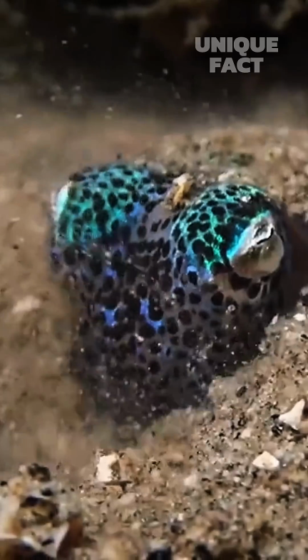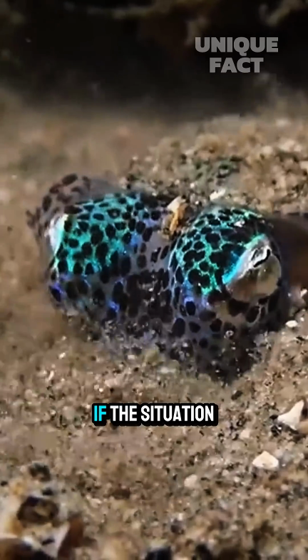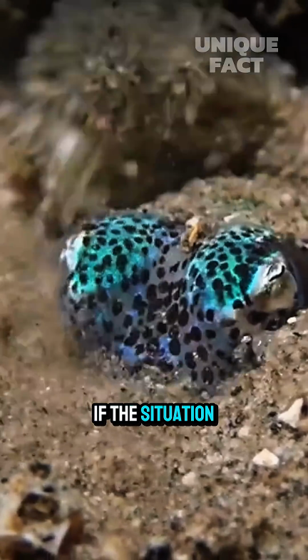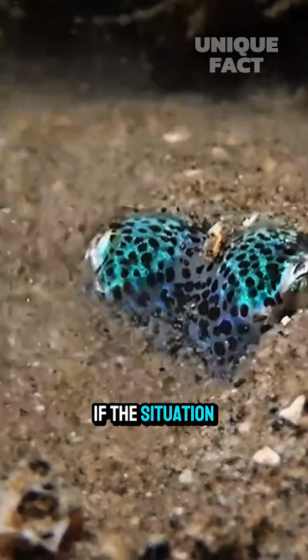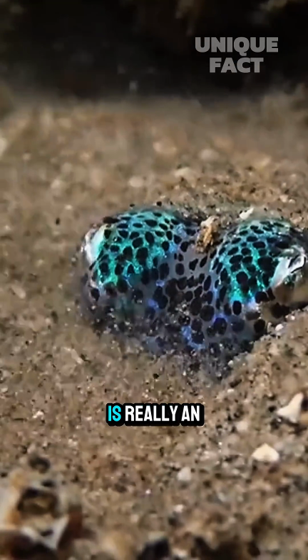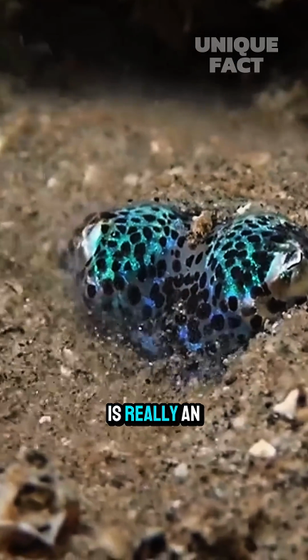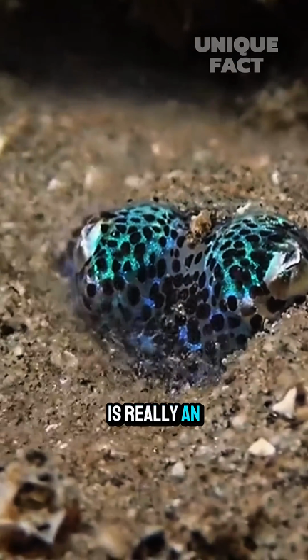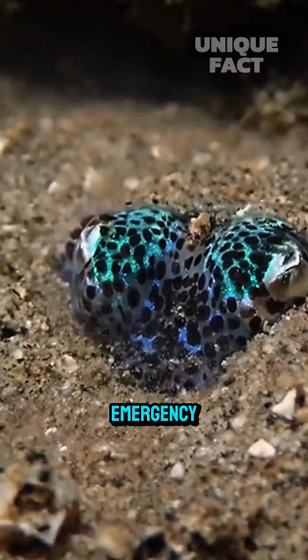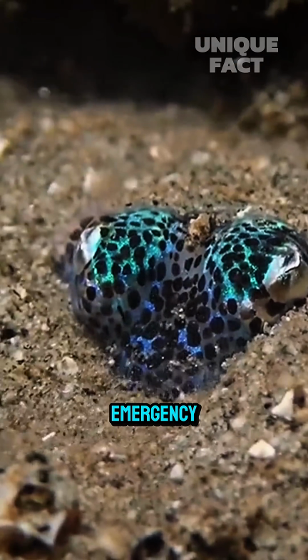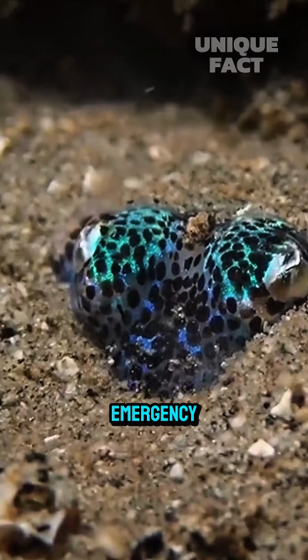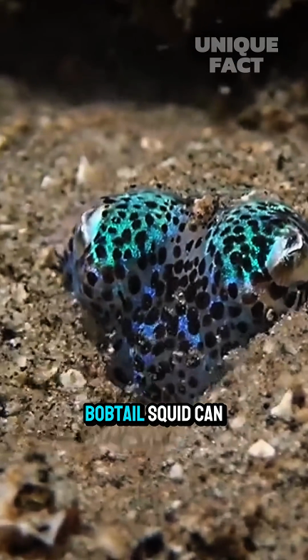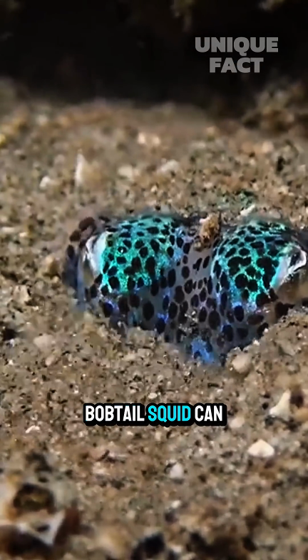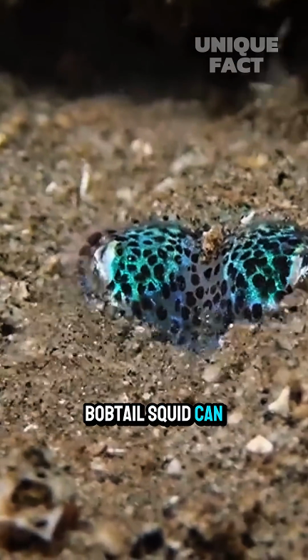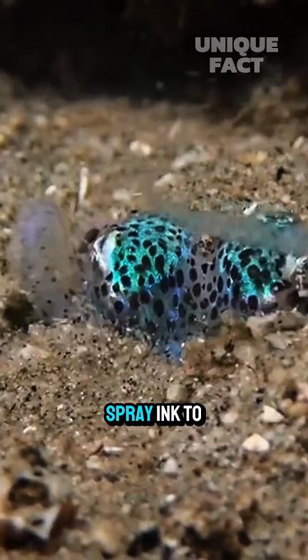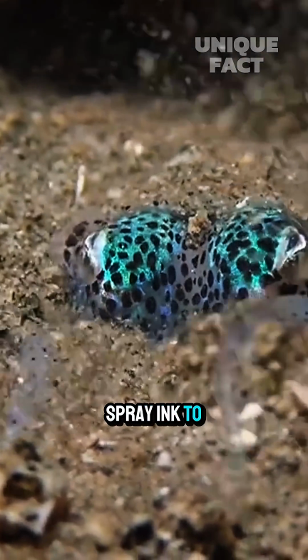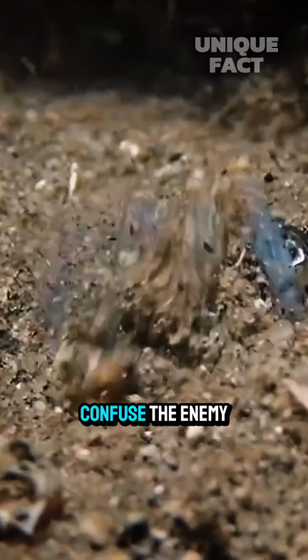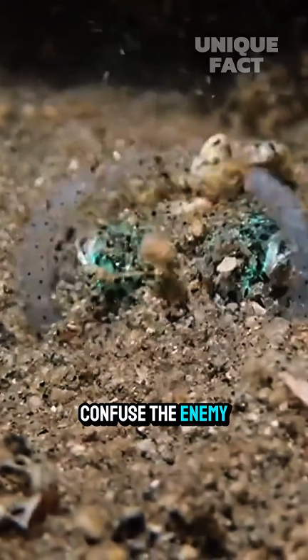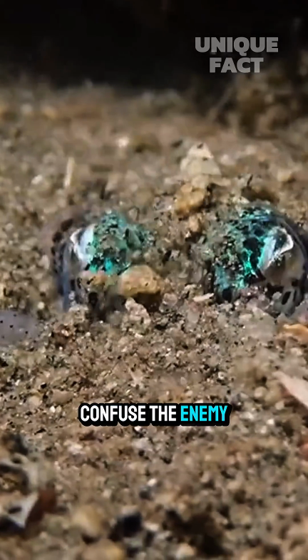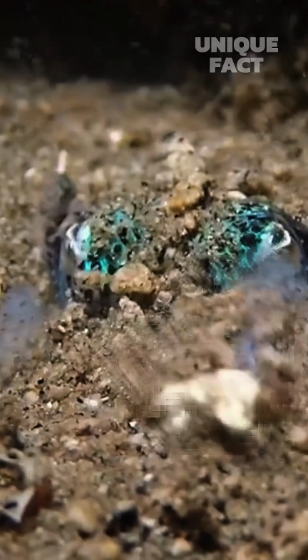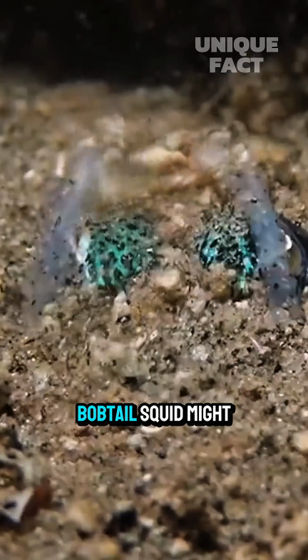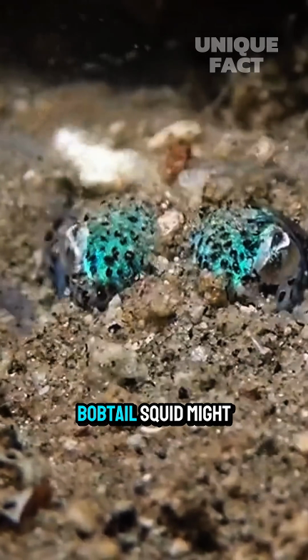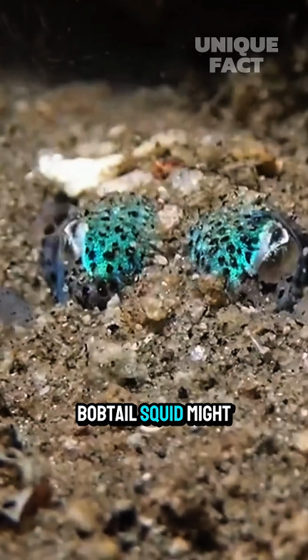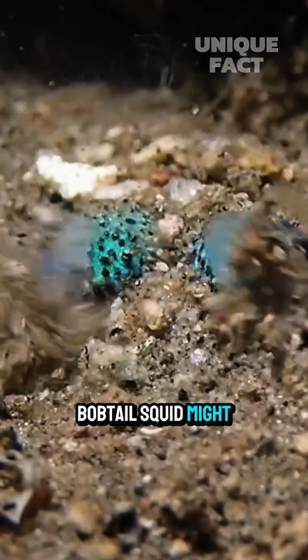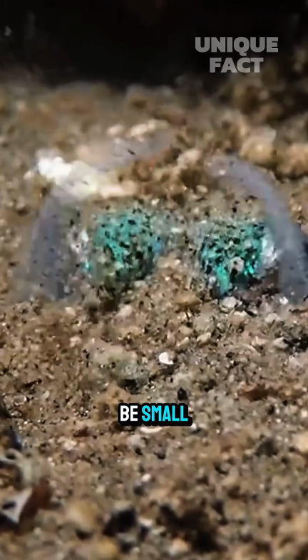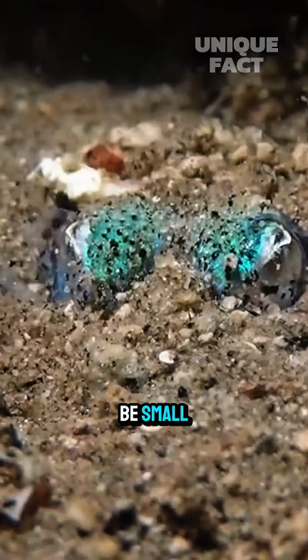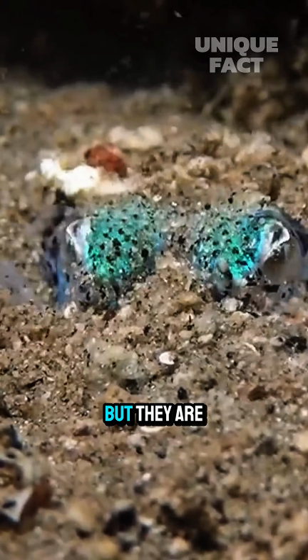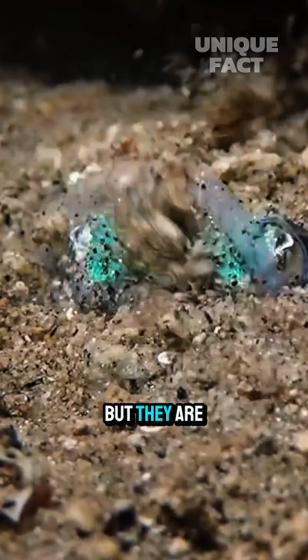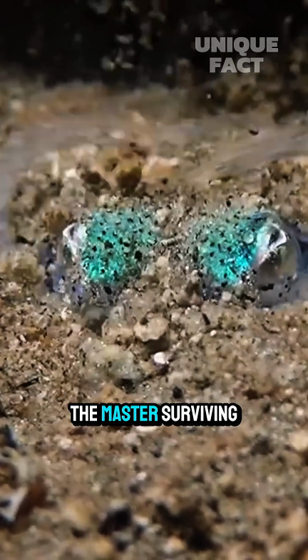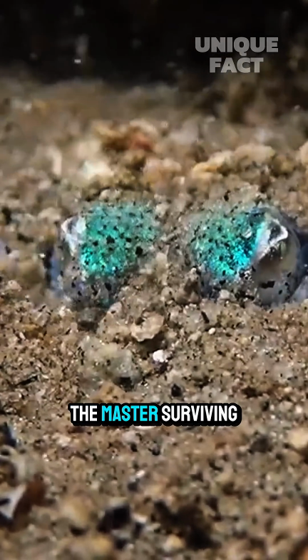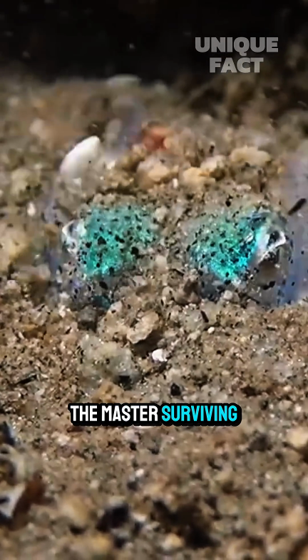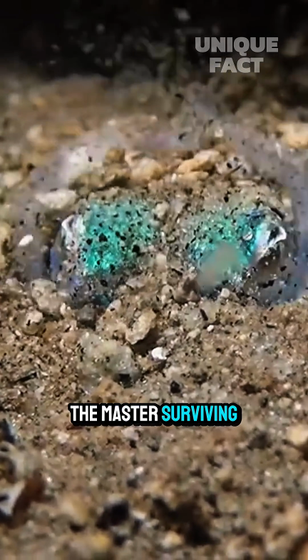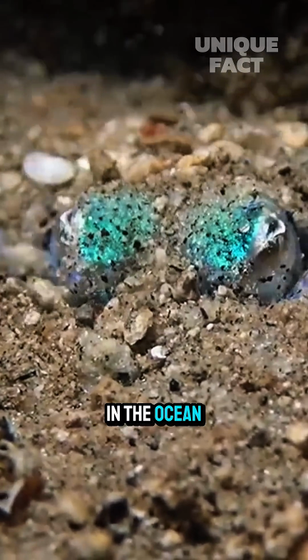If the situation is really an emergency, bobtail squid can spray ink to confuse the enemy. Bobtail squid might be small, but they are the master survivors in the ocean.